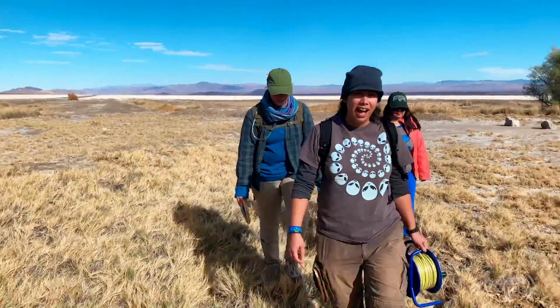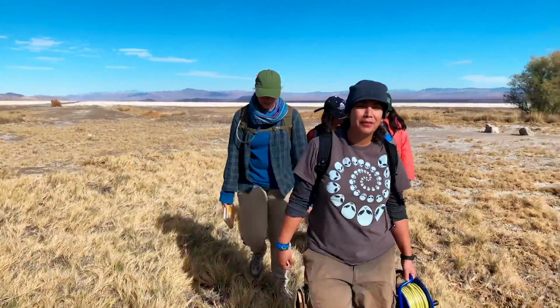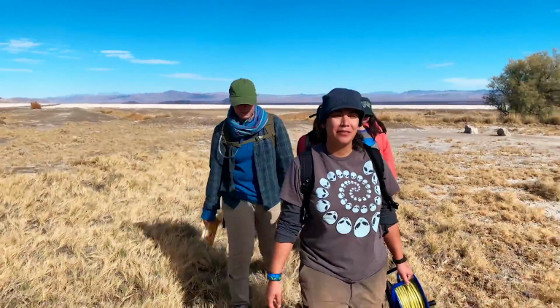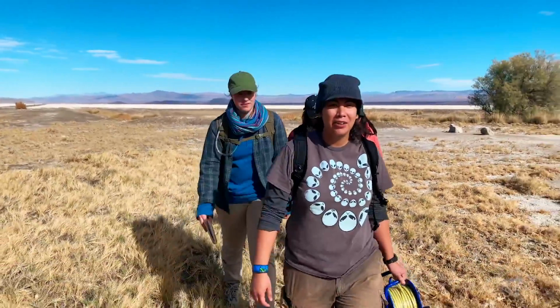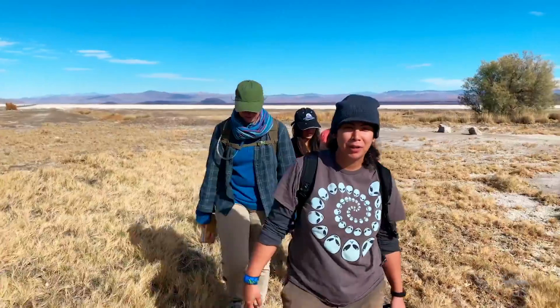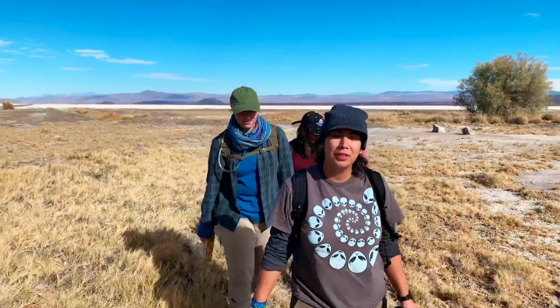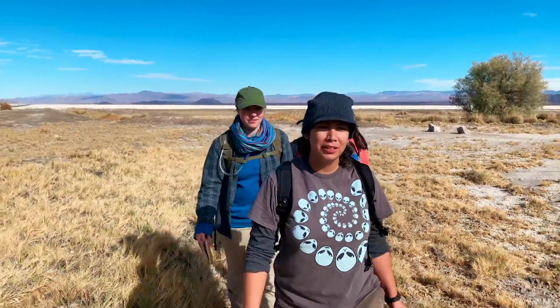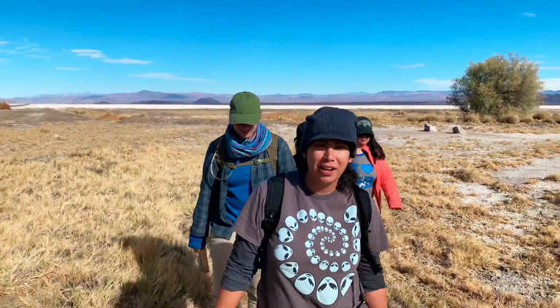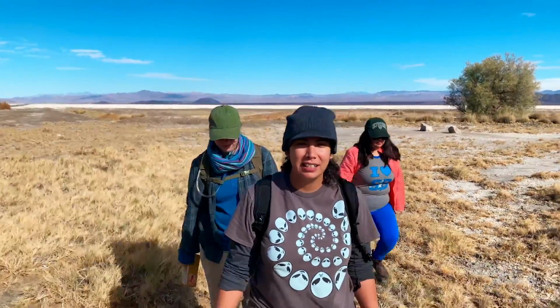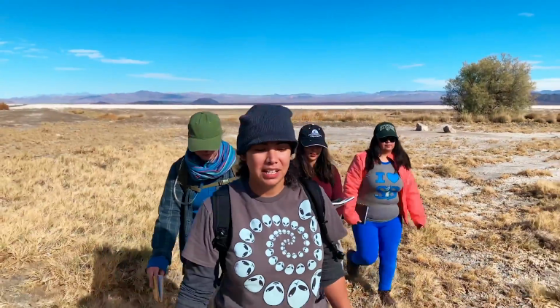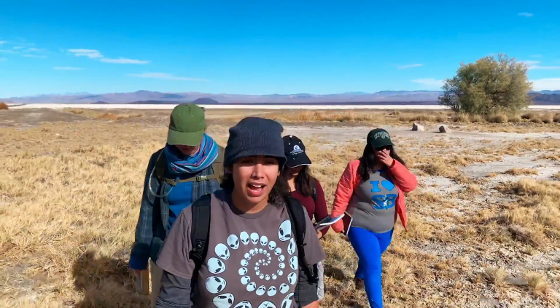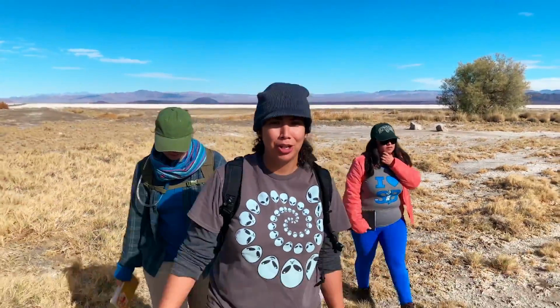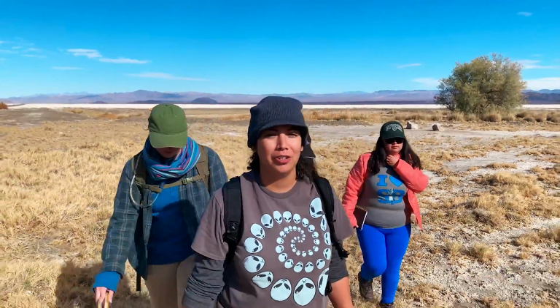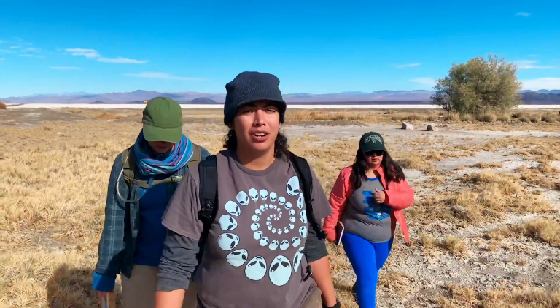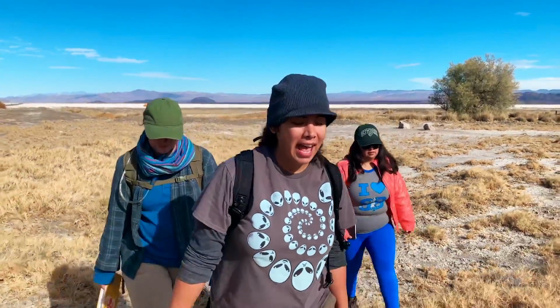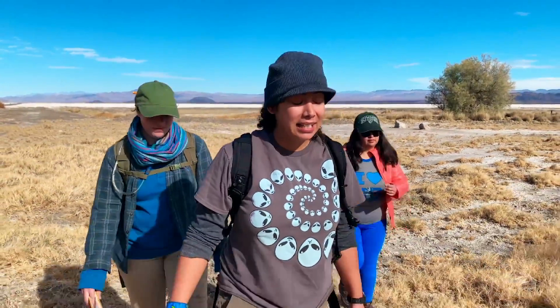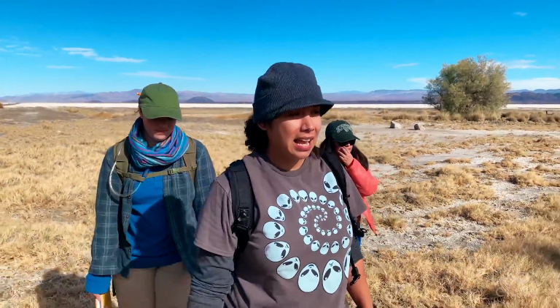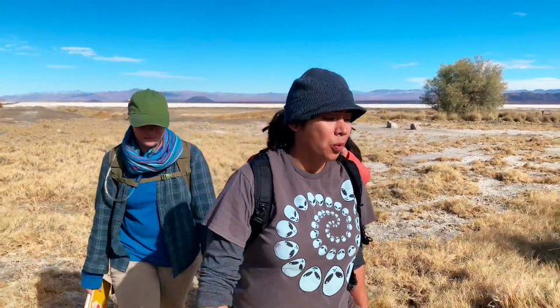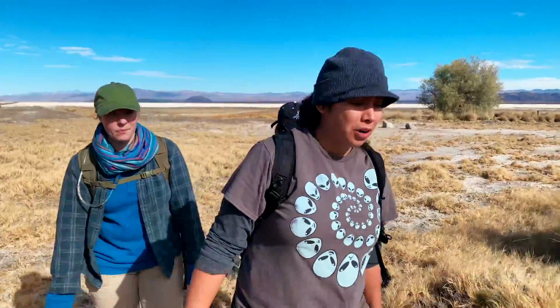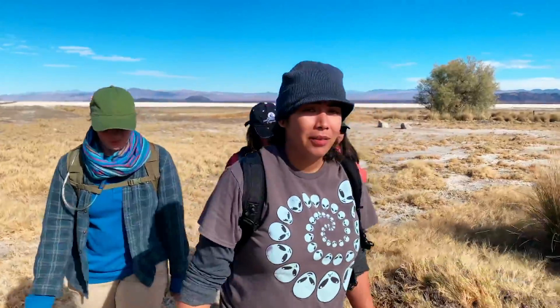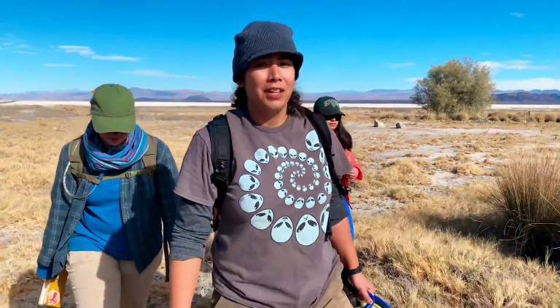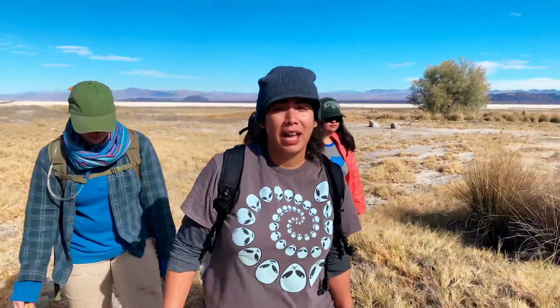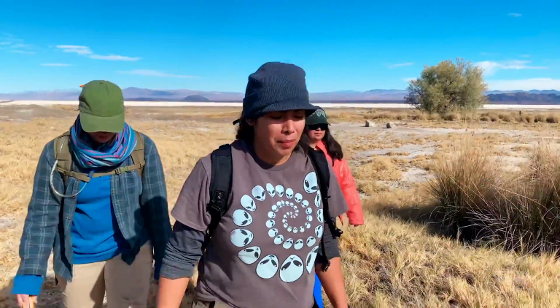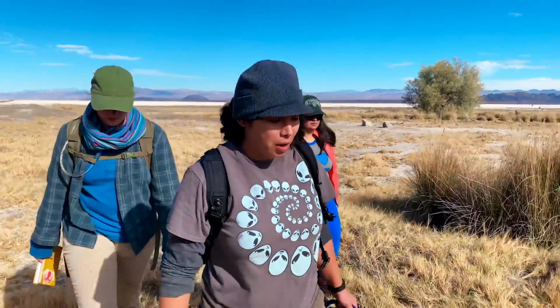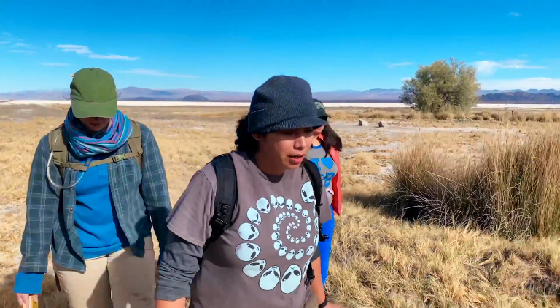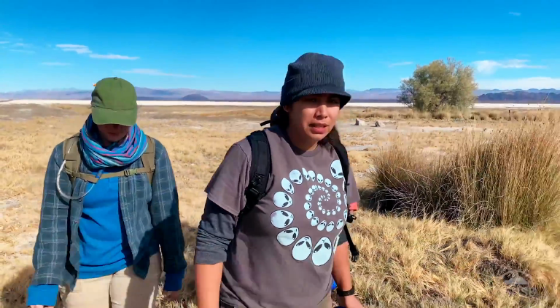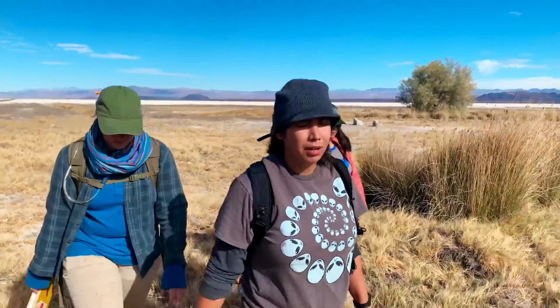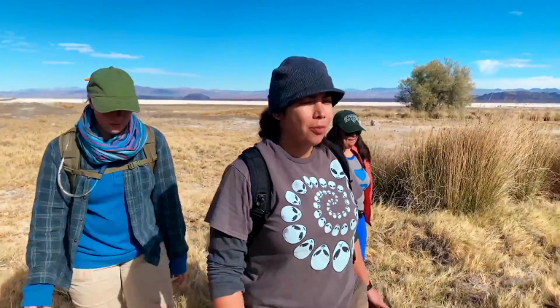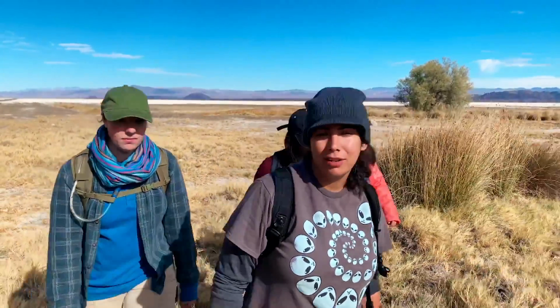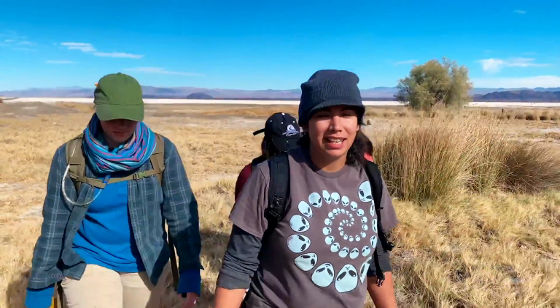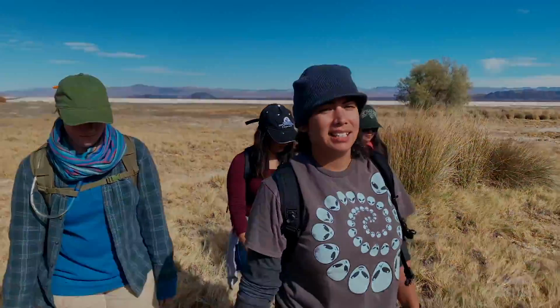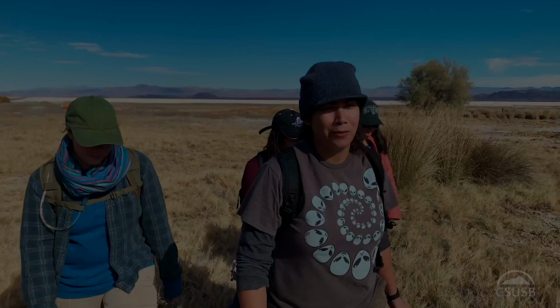My name is Katie Monsaito. I am a graduate student from Cal State San Bernardino and I am a geology major. Today we are working out in the field, measuring water depth in monitoring wells around Zzyzx, California.